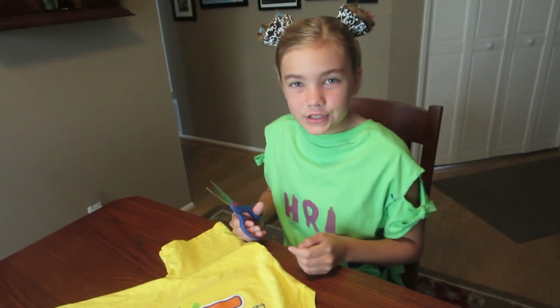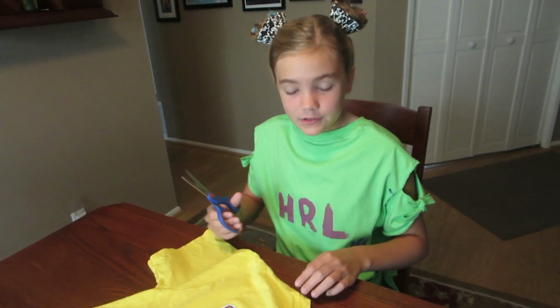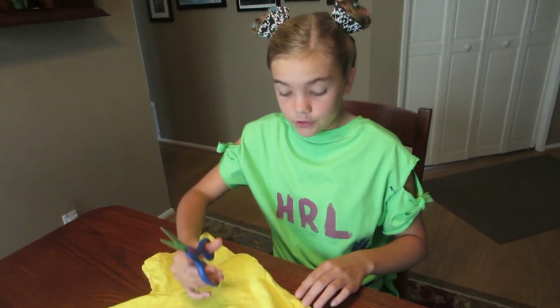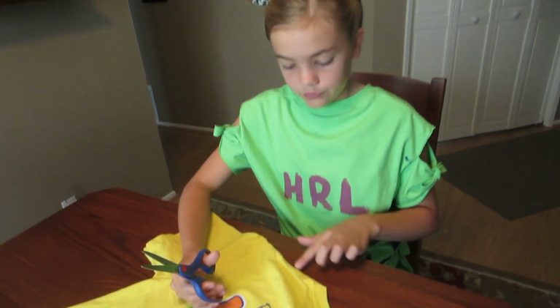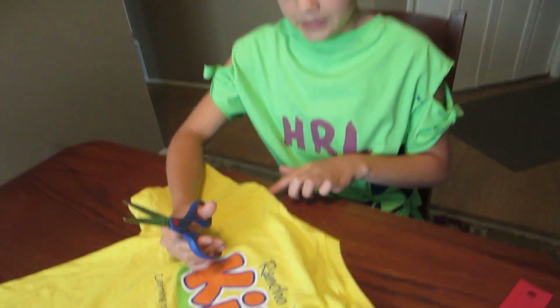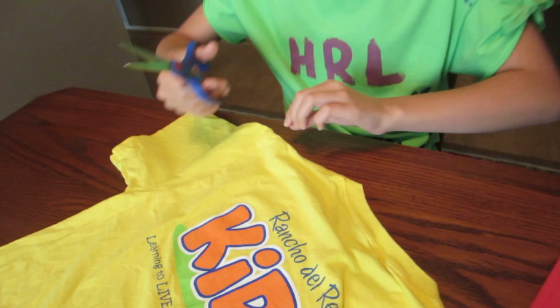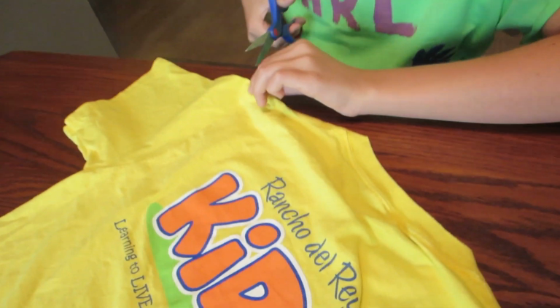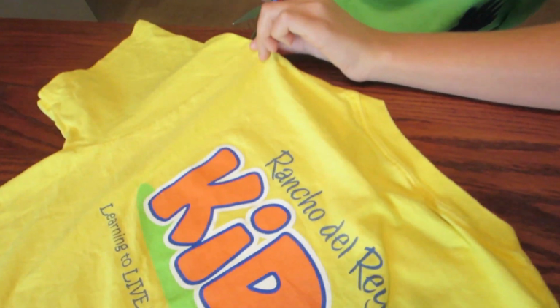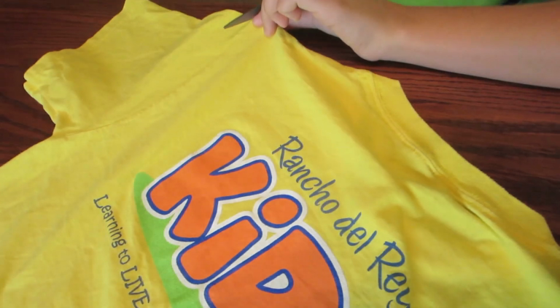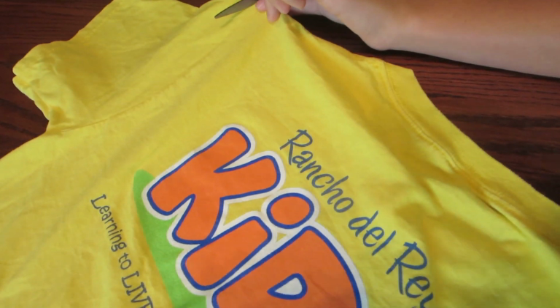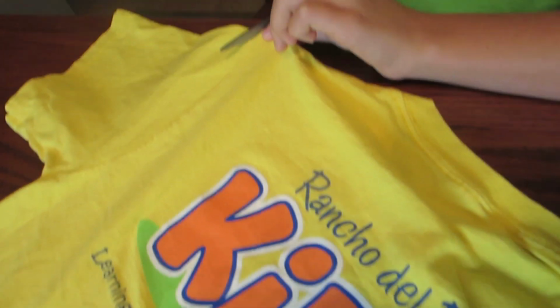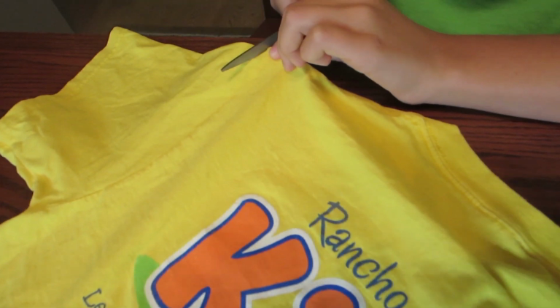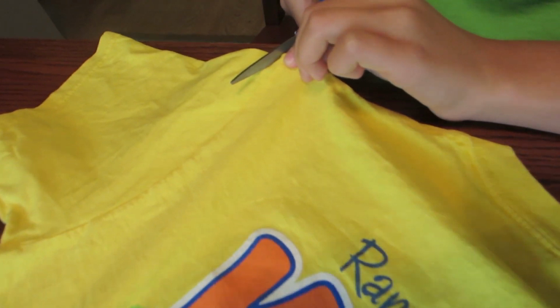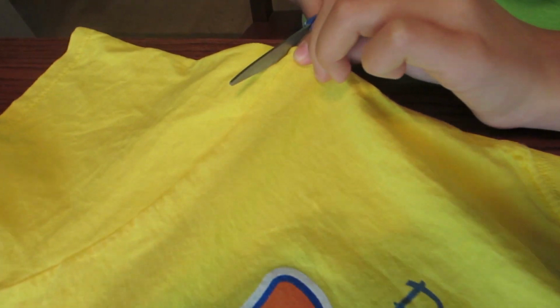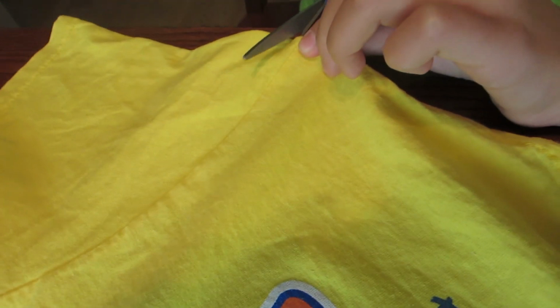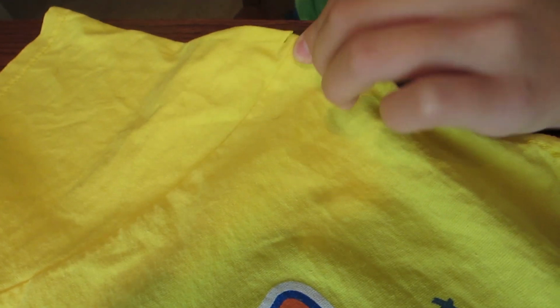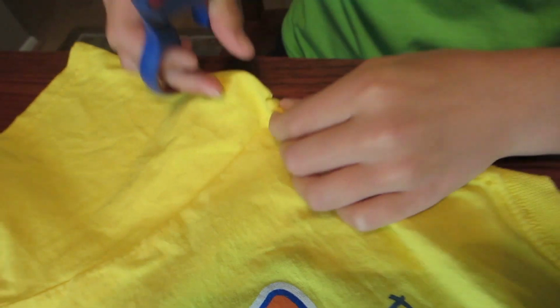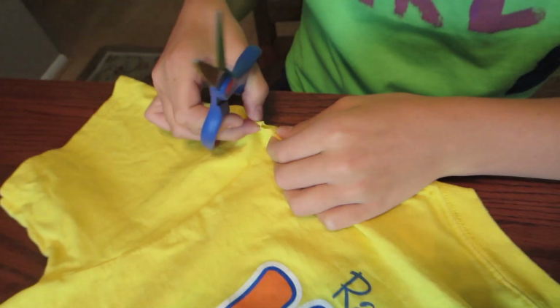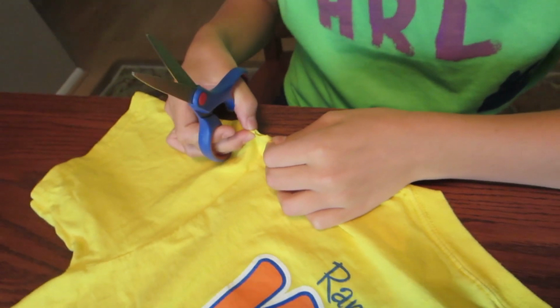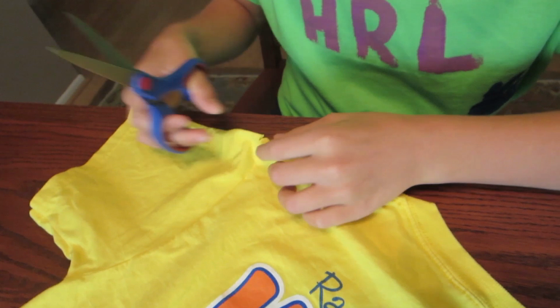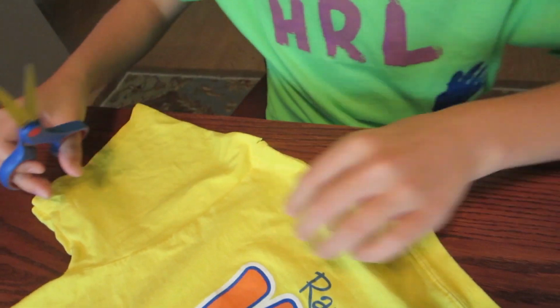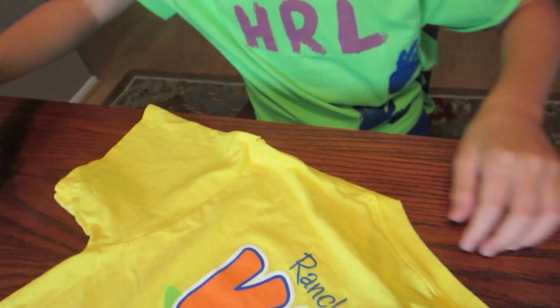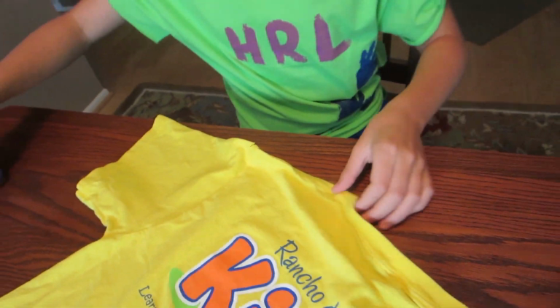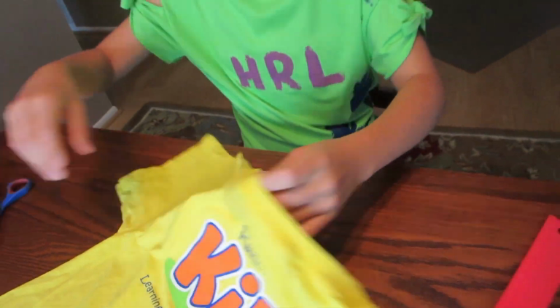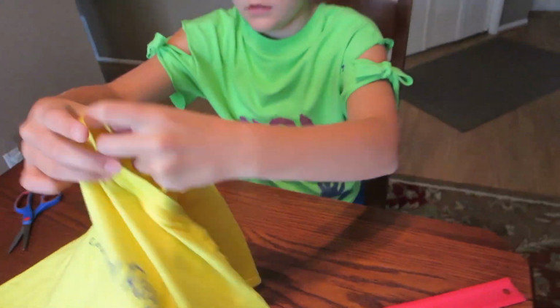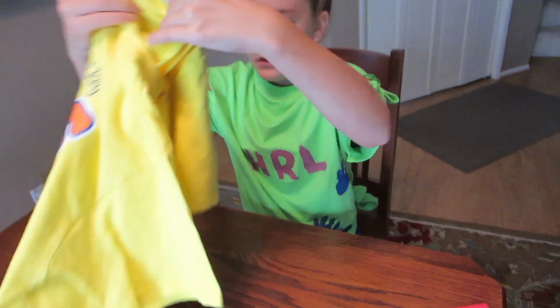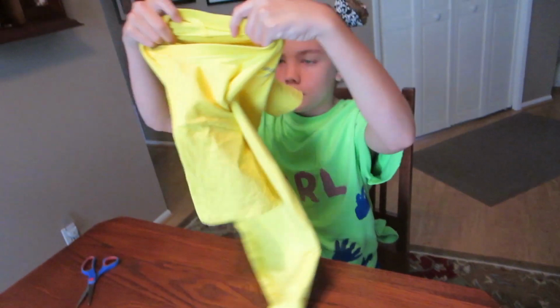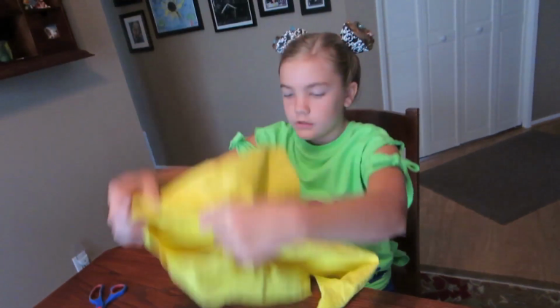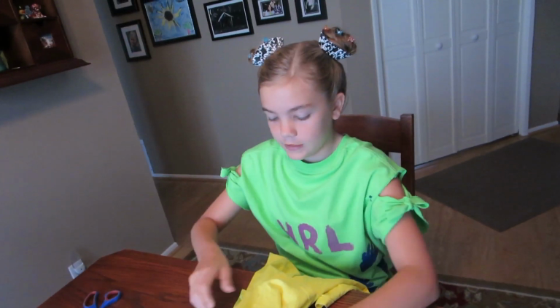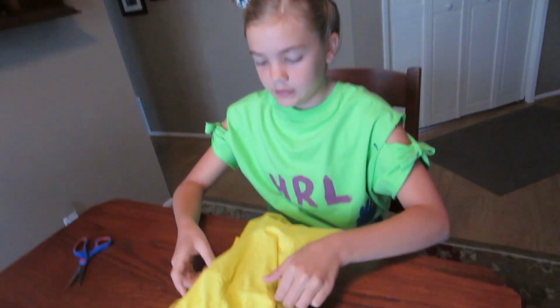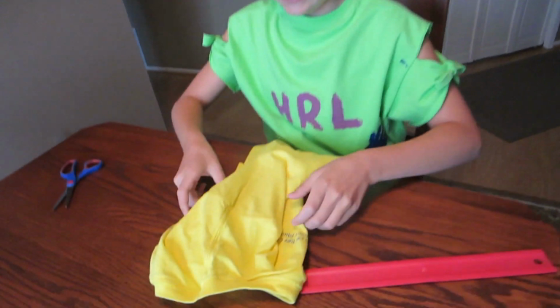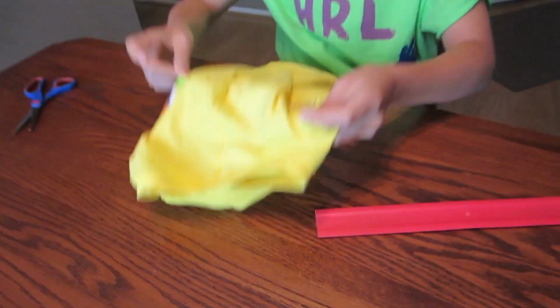First, you're going to look for the shoulder seam and then you're going to cut it like that. You're only going to cut a little bit. And then I'm going to flatten that sleeve out.